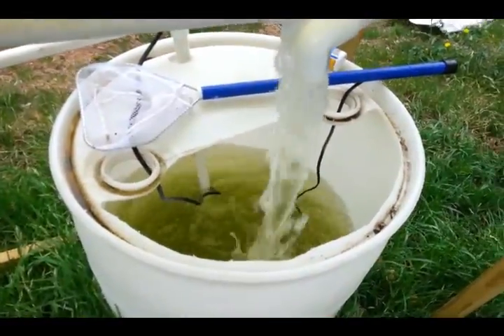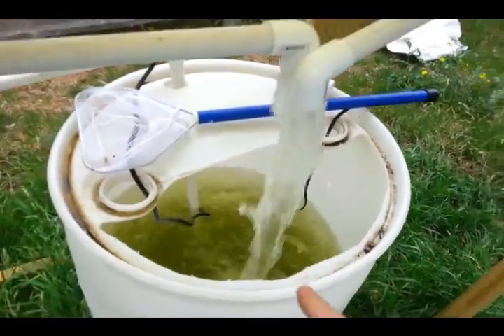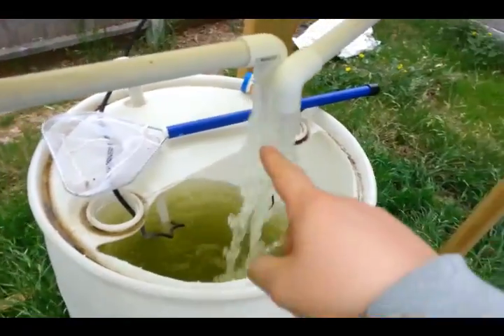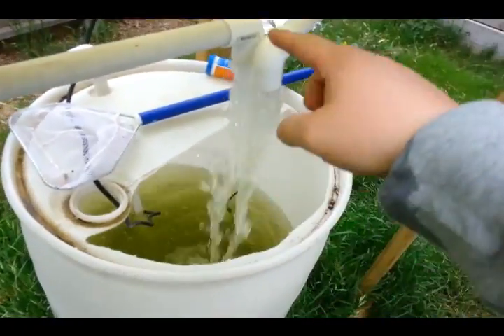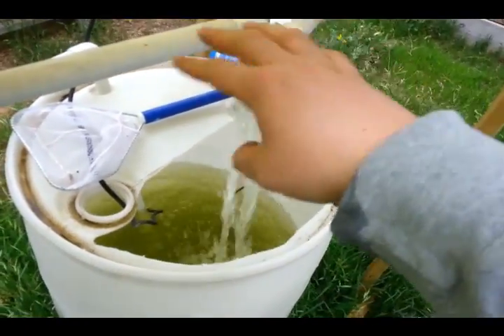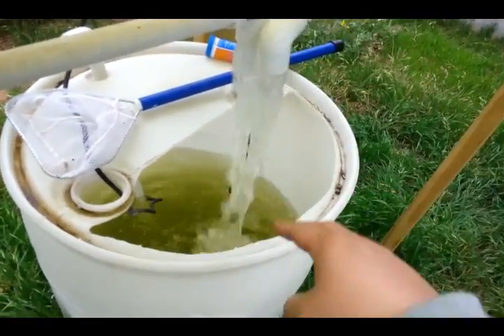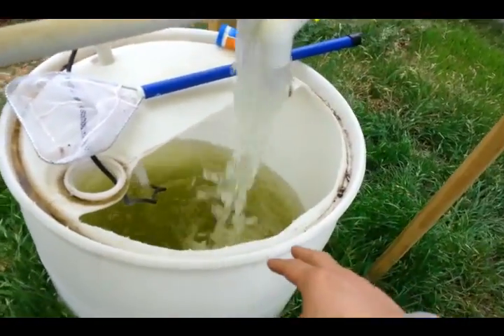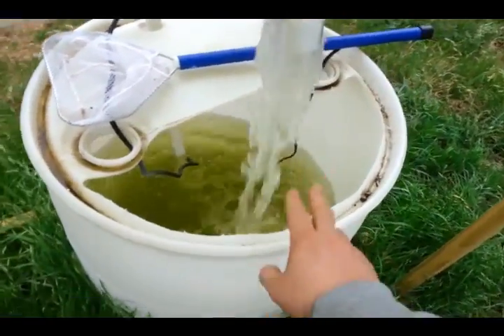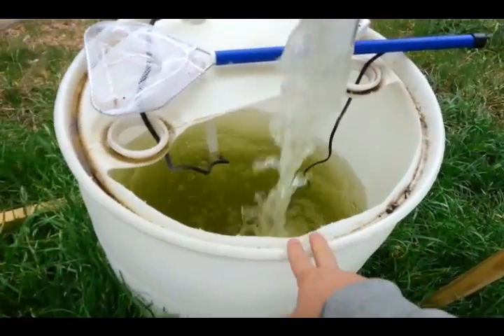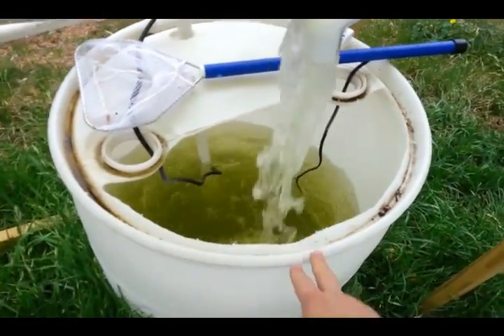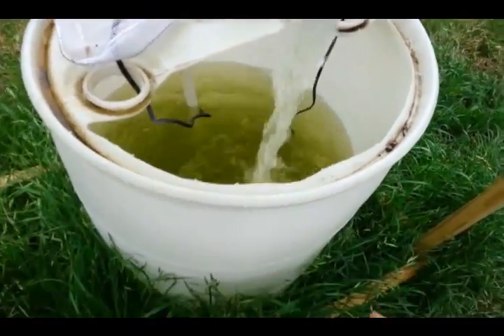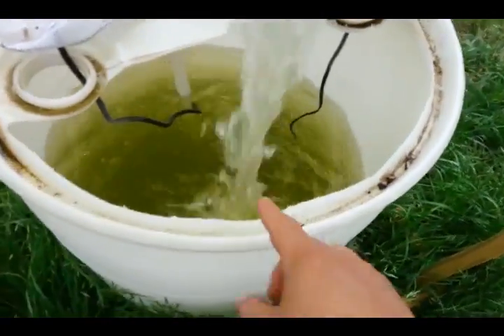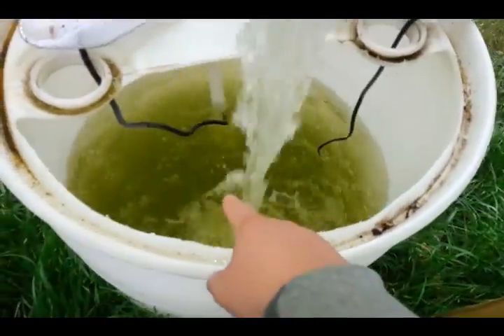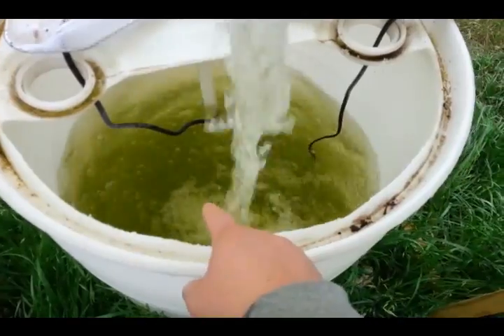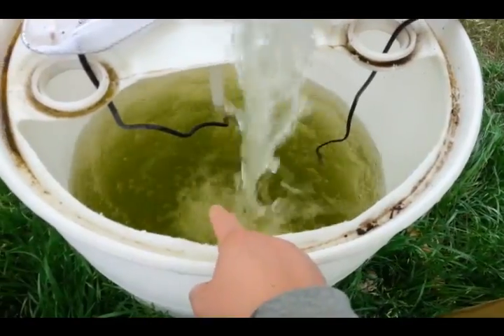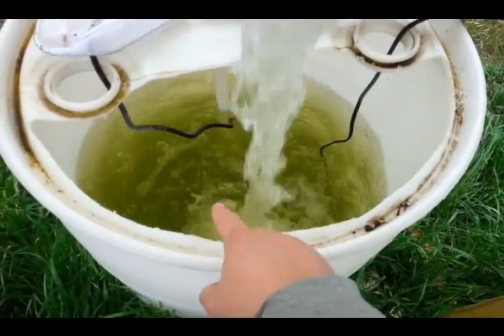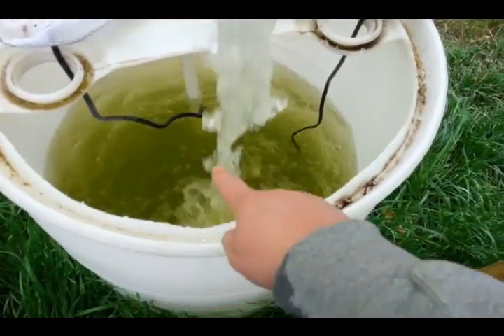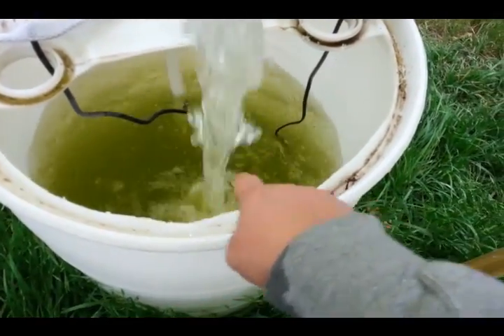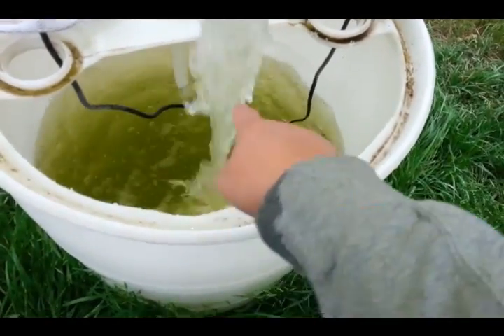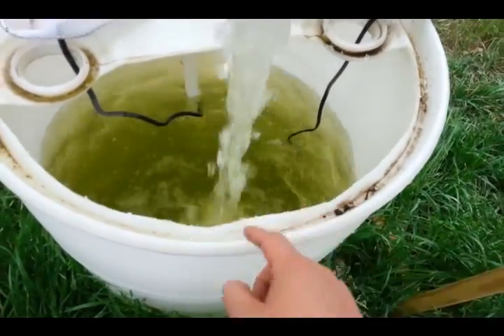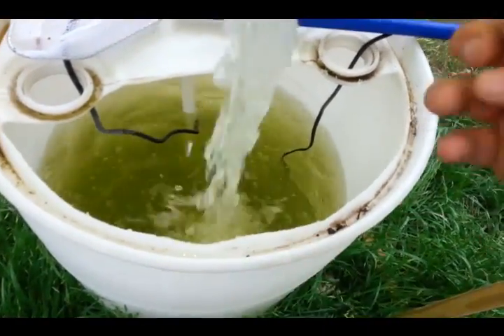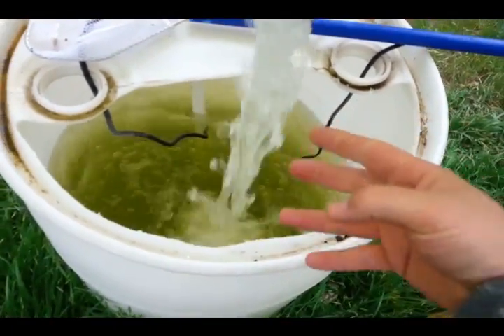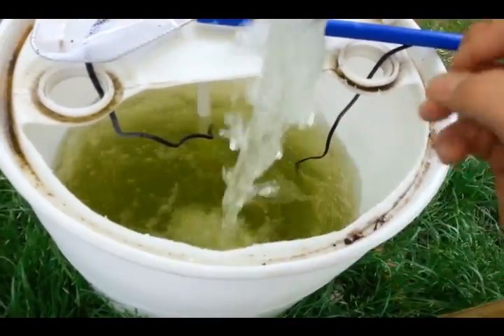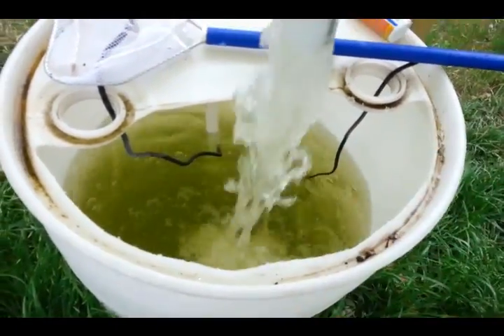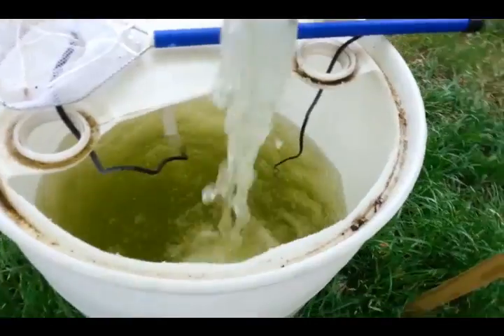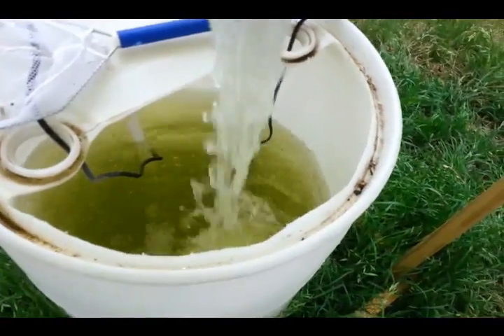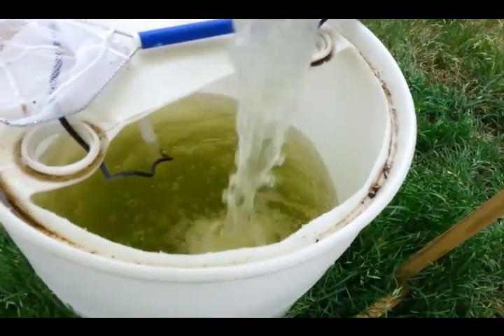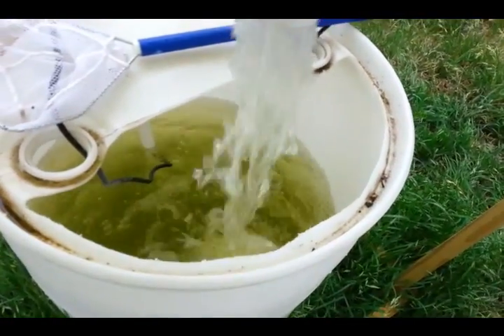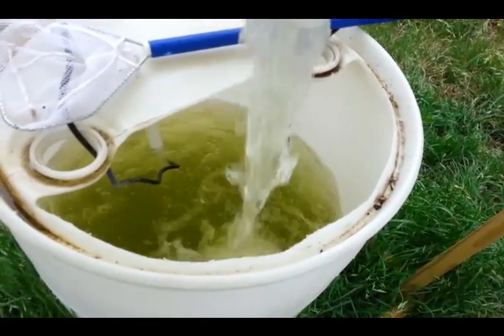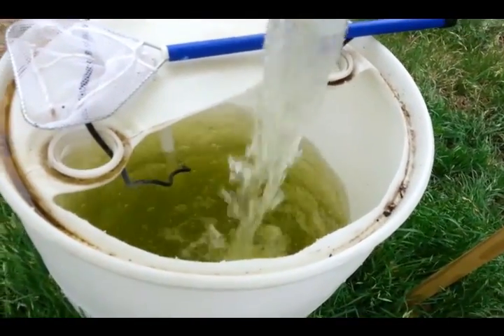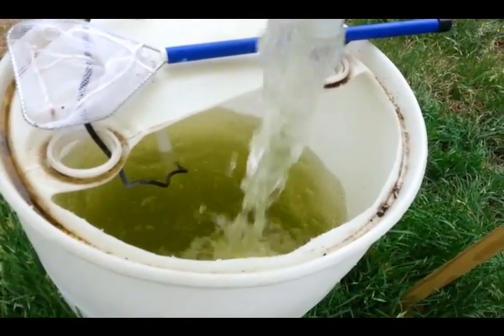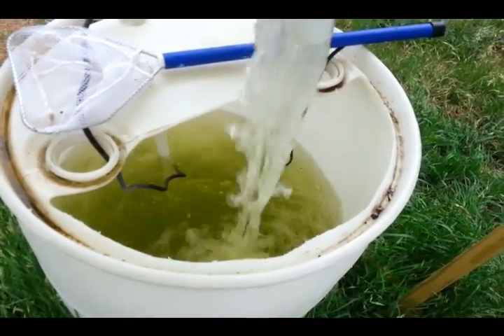Now the great thing about having your grow beds draining directly into your fish tank is you will never have a problem with oxygenation. You see all the bubbles all the way around and how it's hitting the water — it's oxygenating the water so that the fish have plenty of oxygen to breathe.